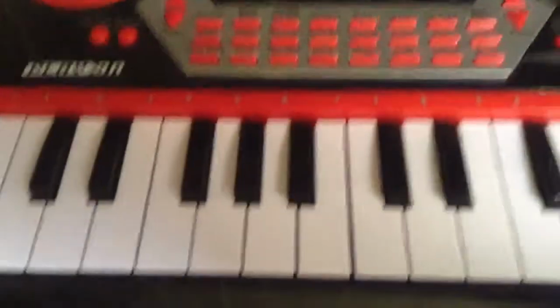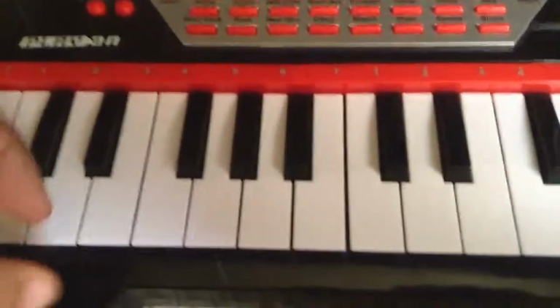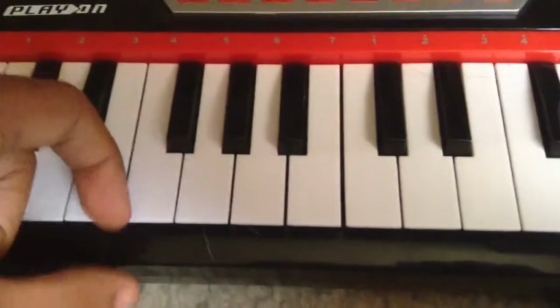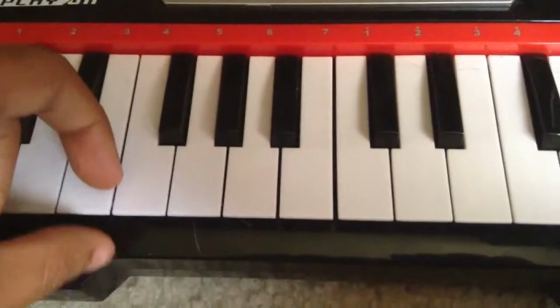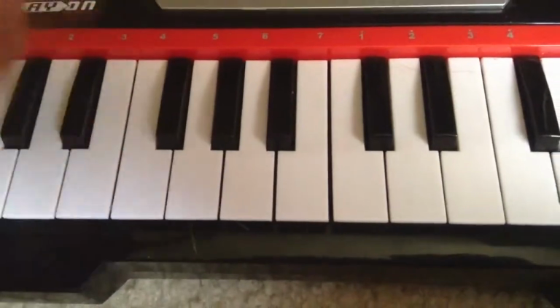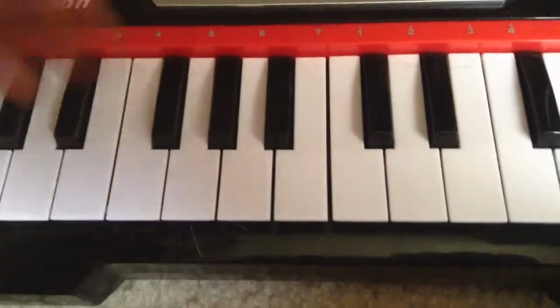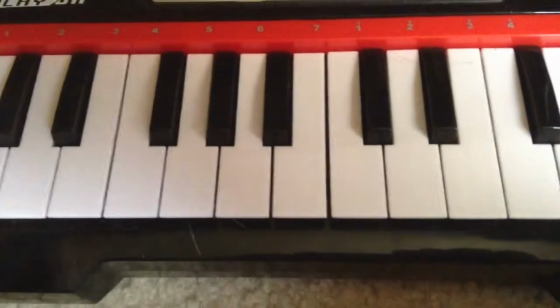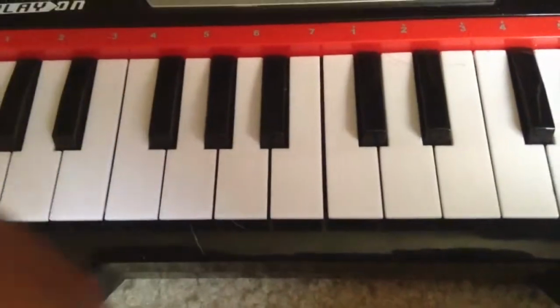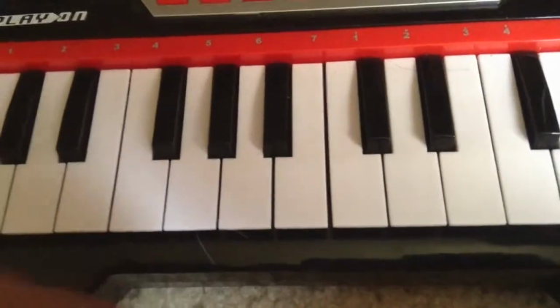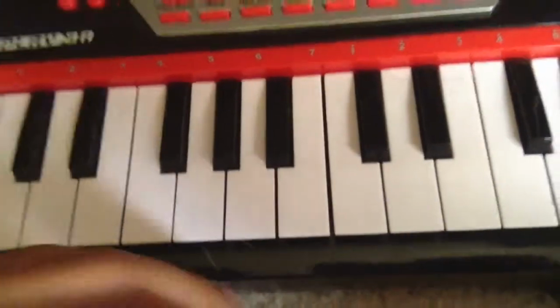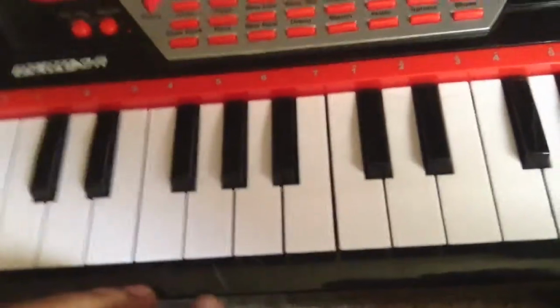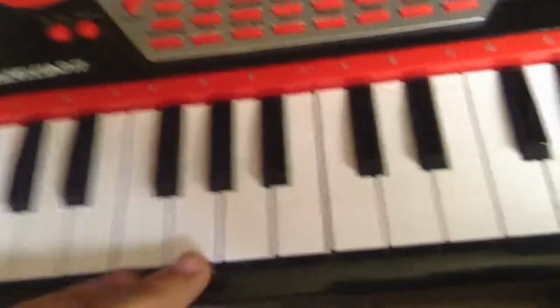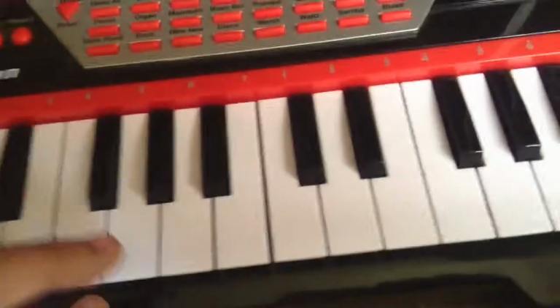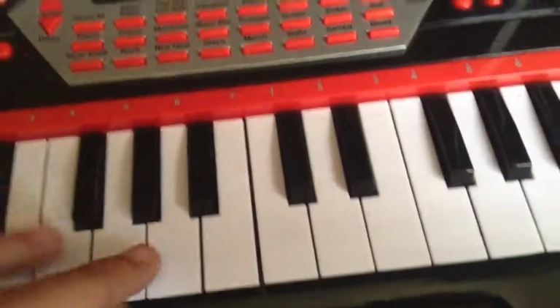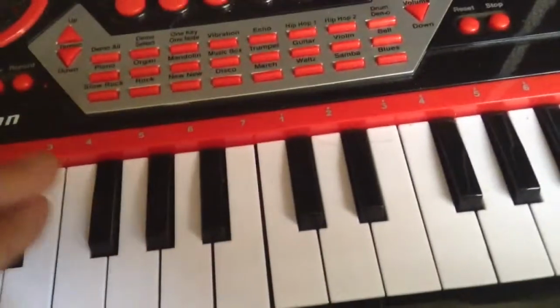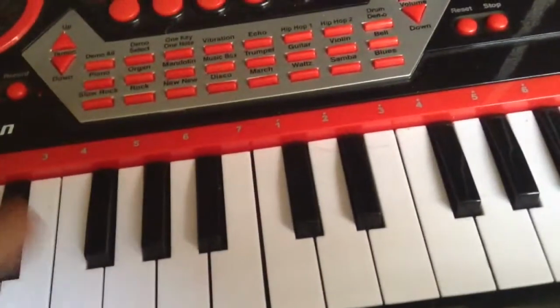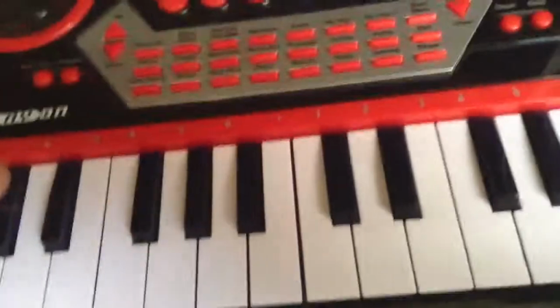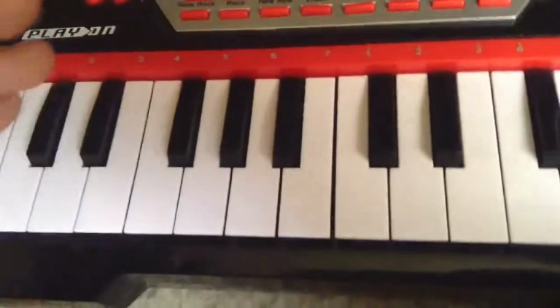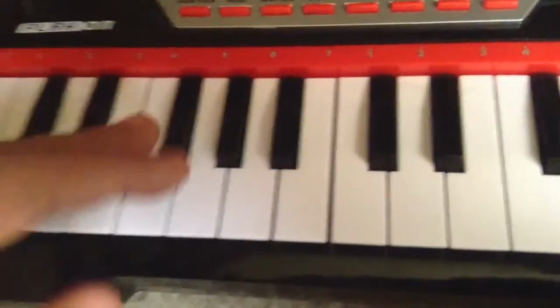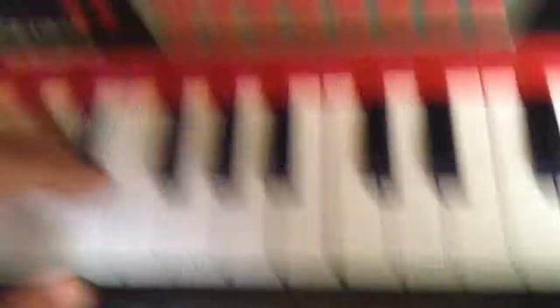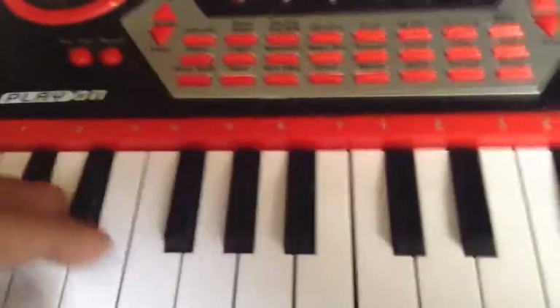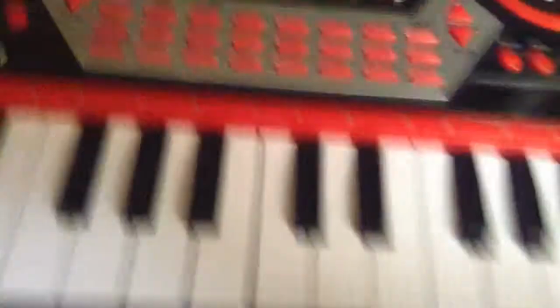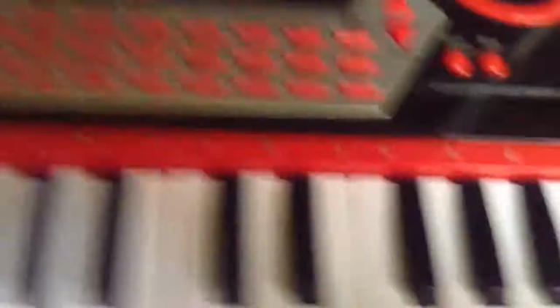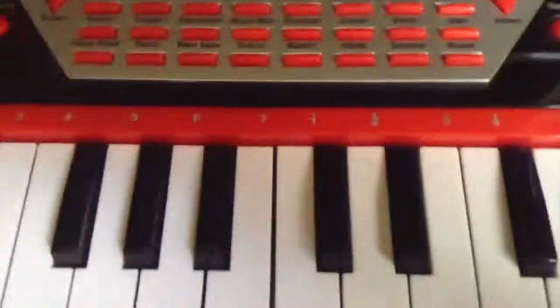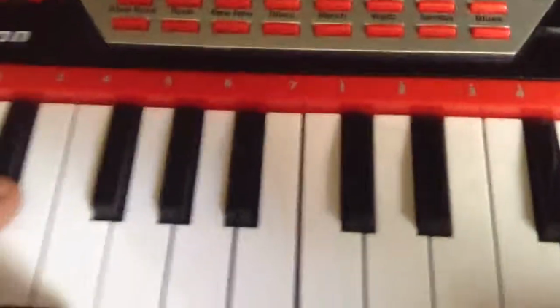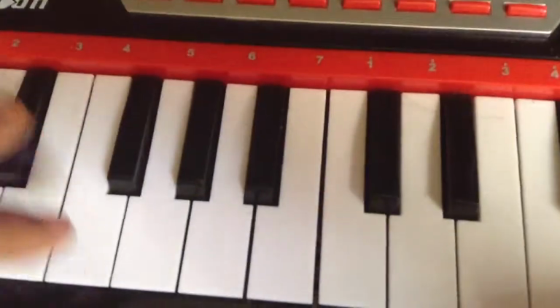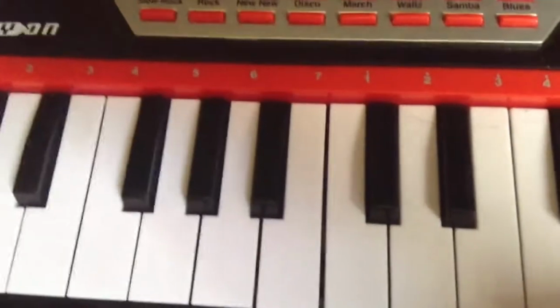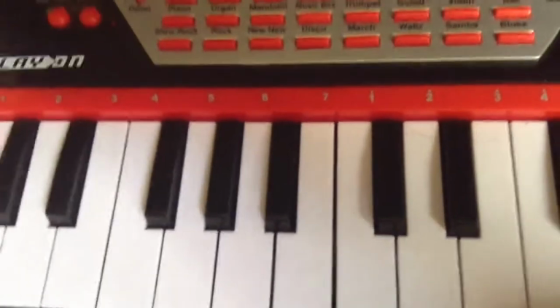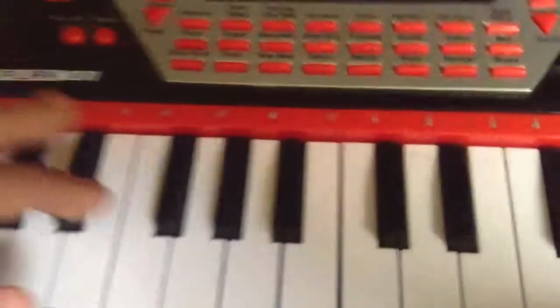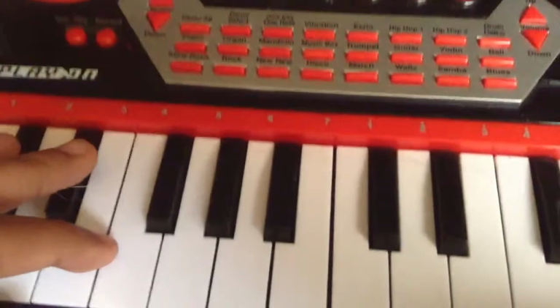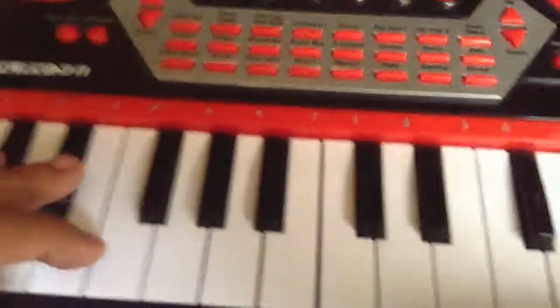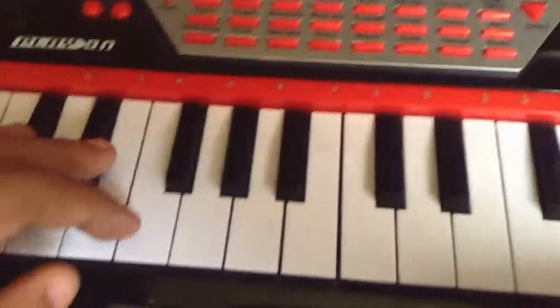I got this little piano for Christmas. It's not much but bear with me. I don't know much about piano, but I figured it out.